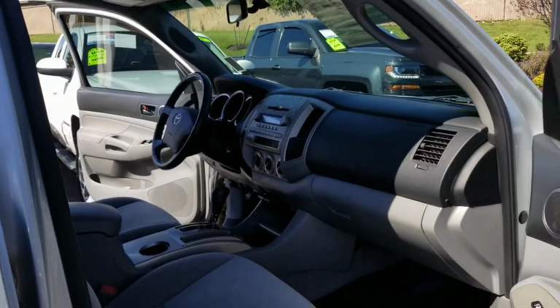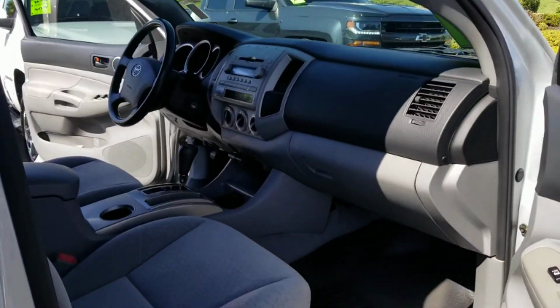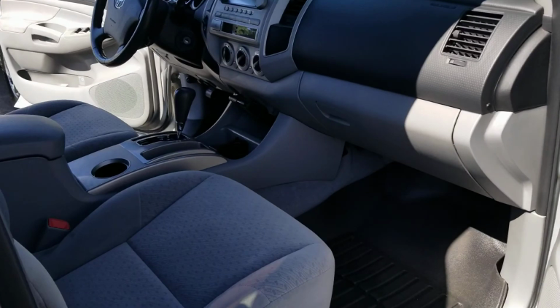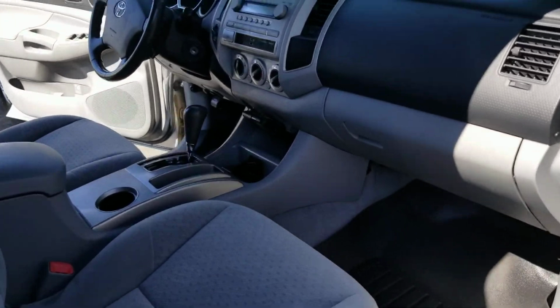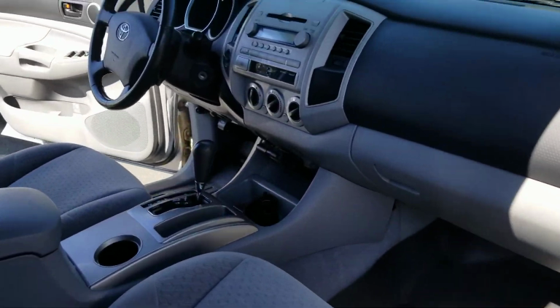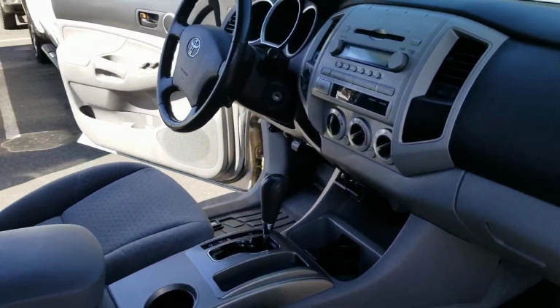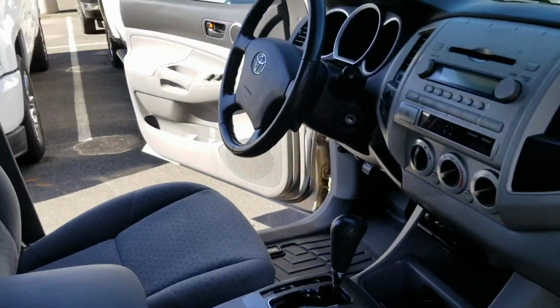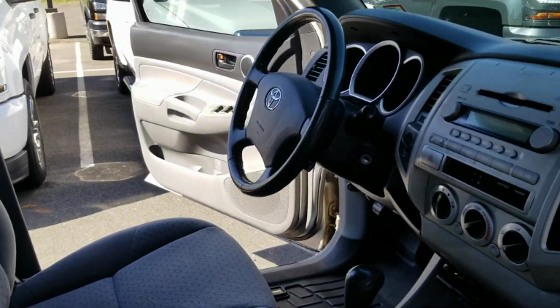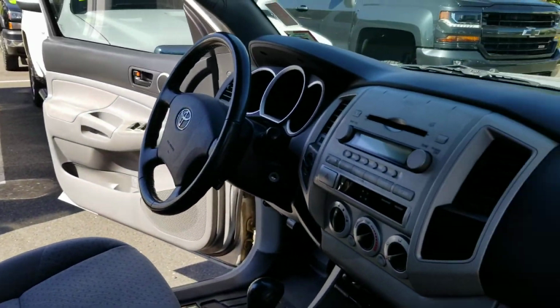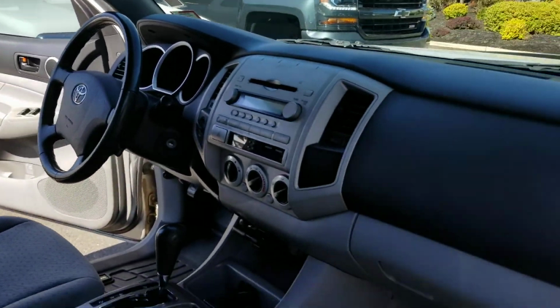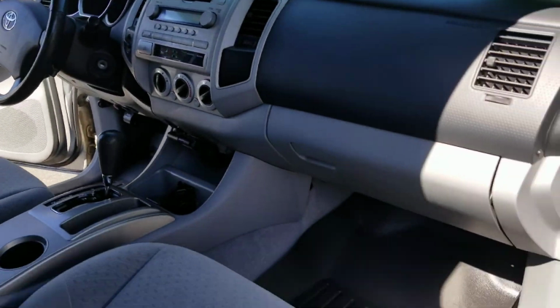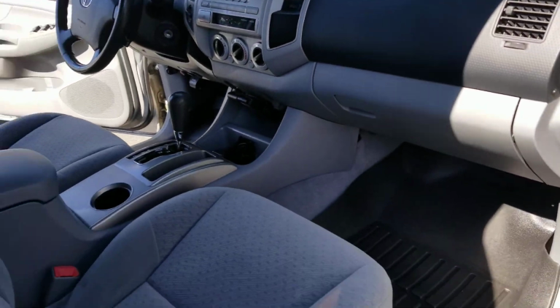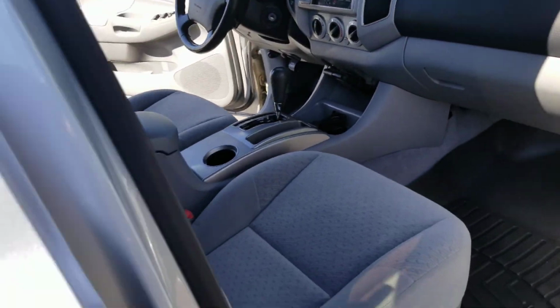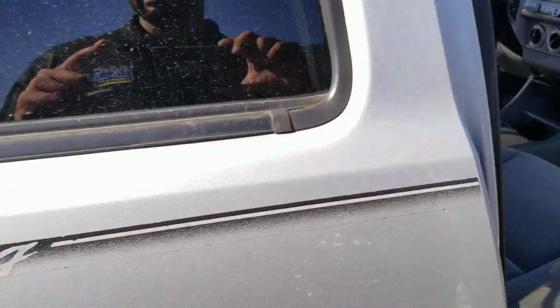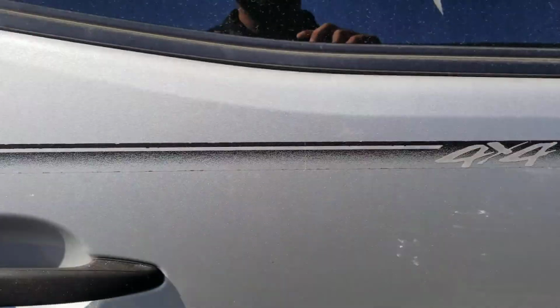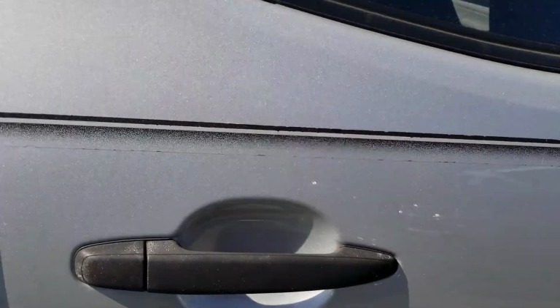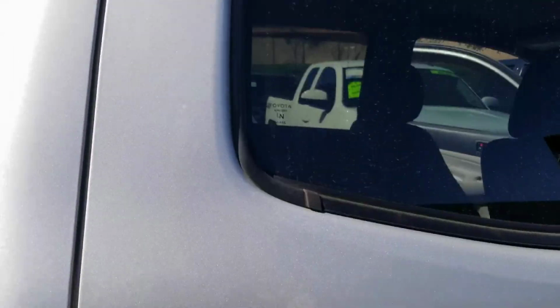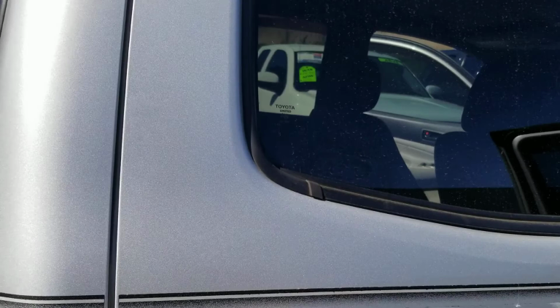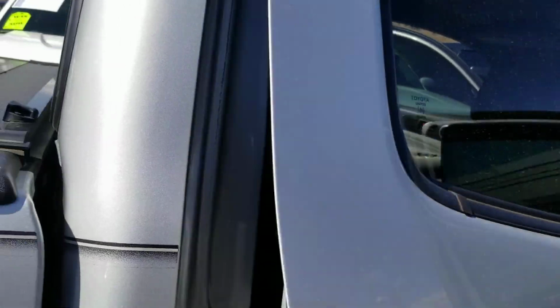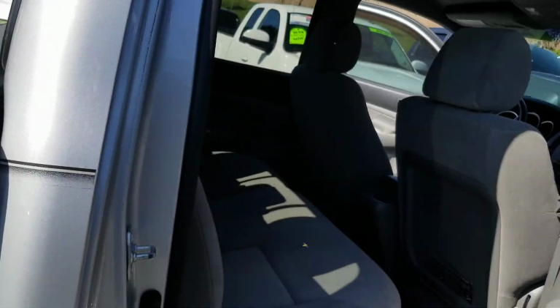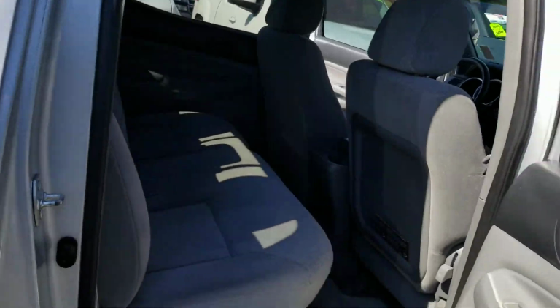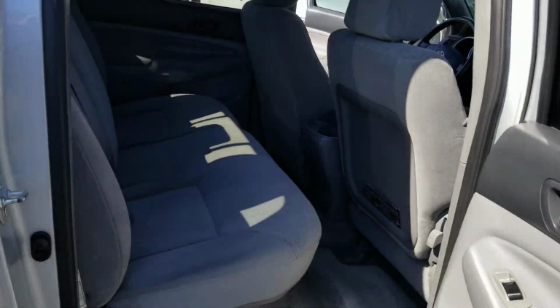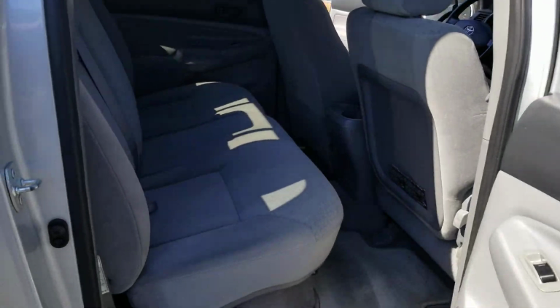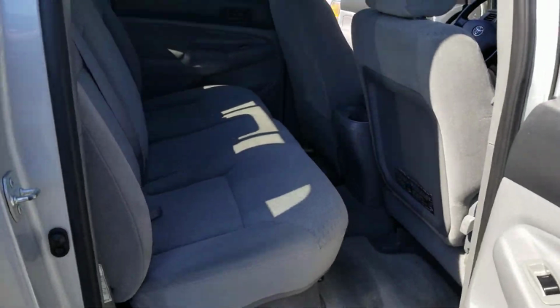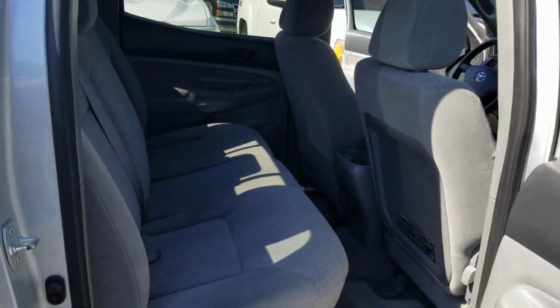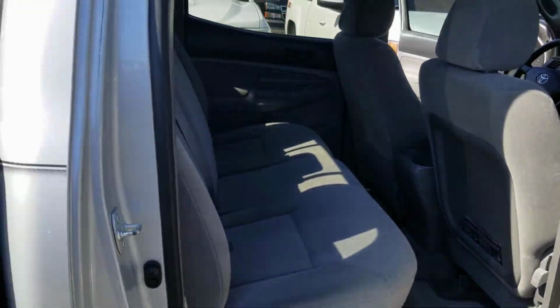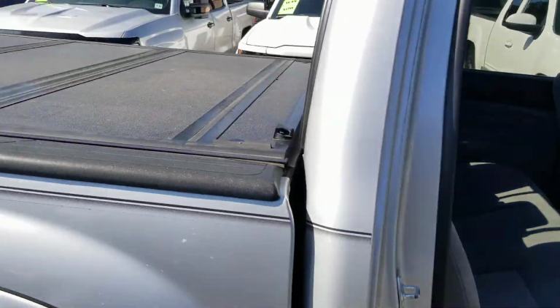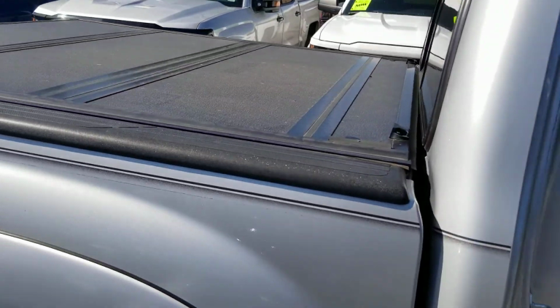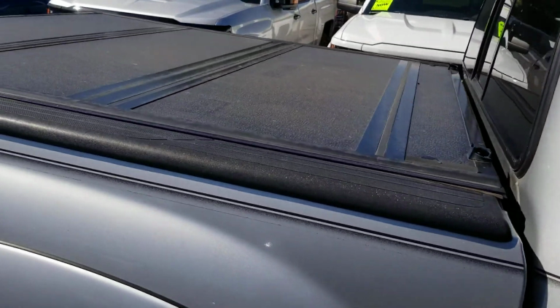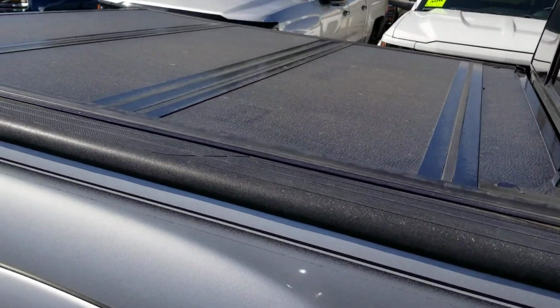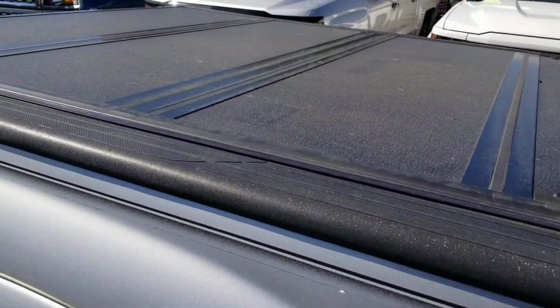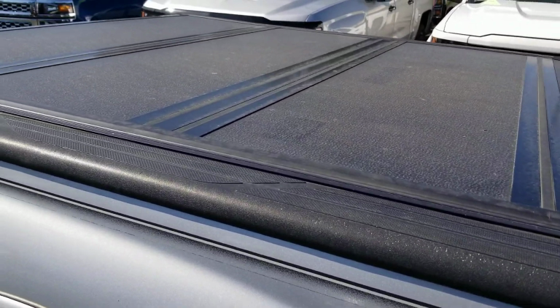Take a look at how clean it is inside. It is the bigger cab, so you have plenty of room in the back. Plus you have a folding bed cover.